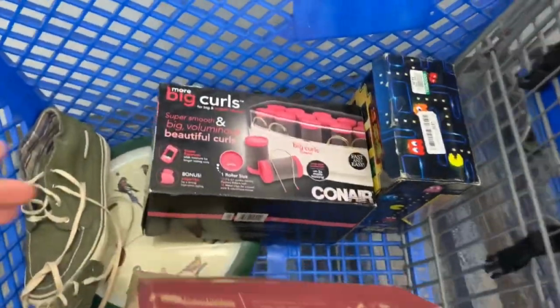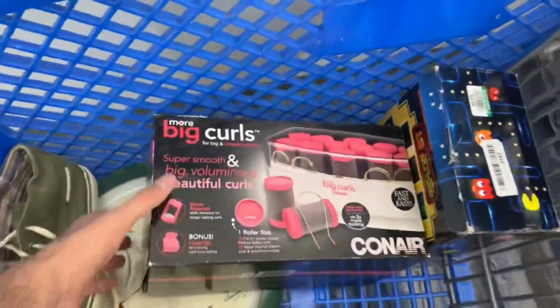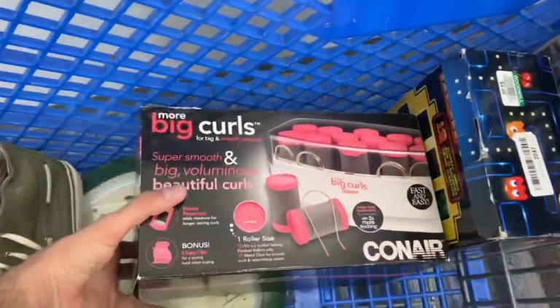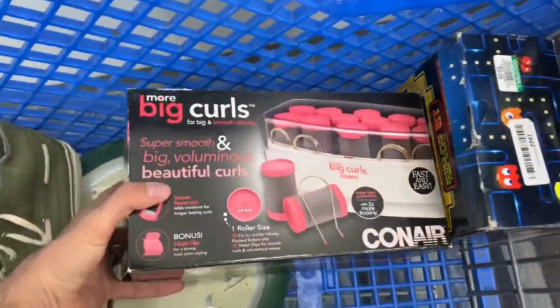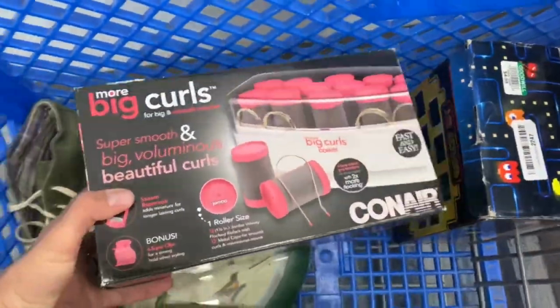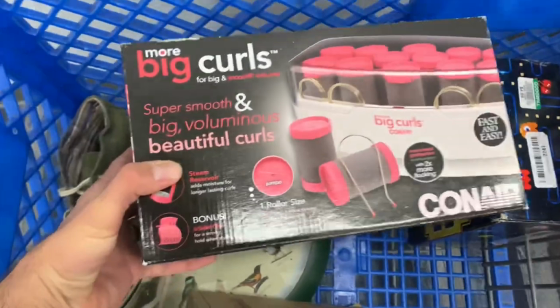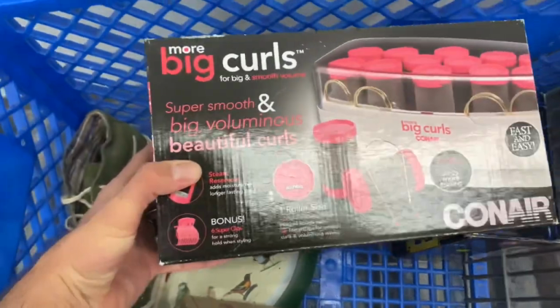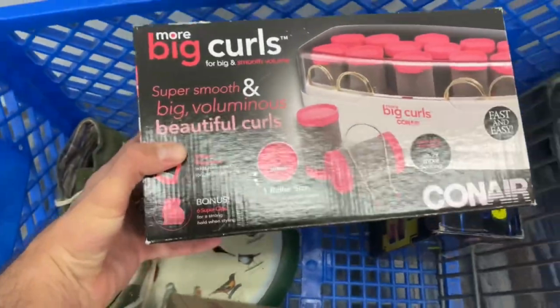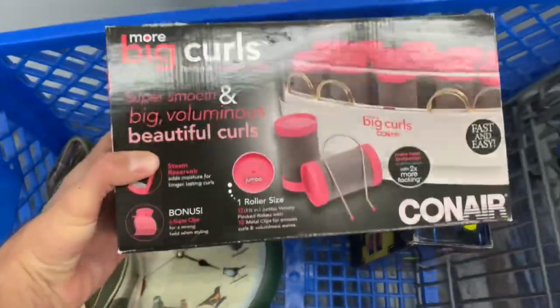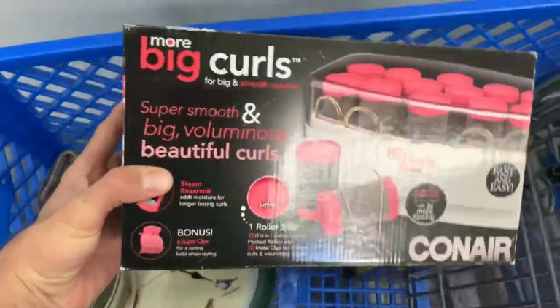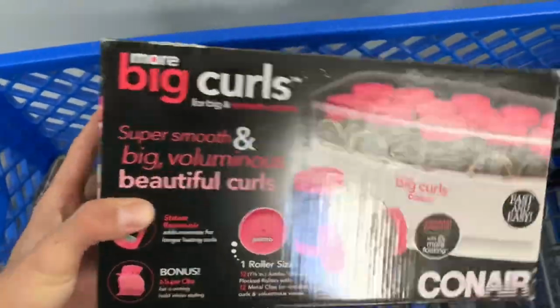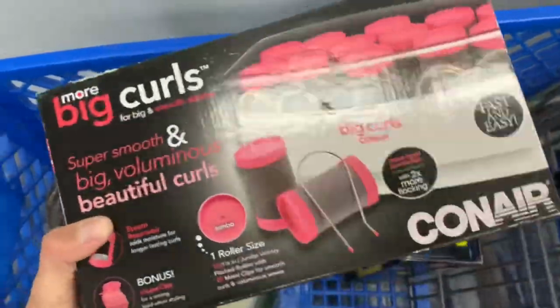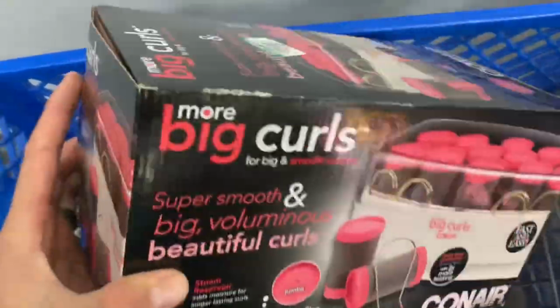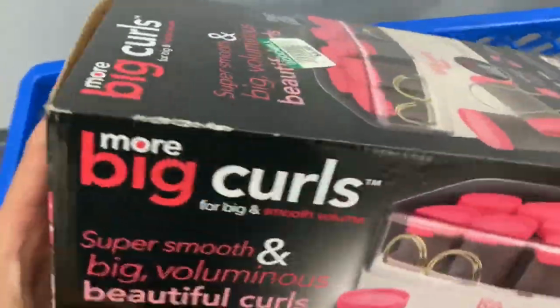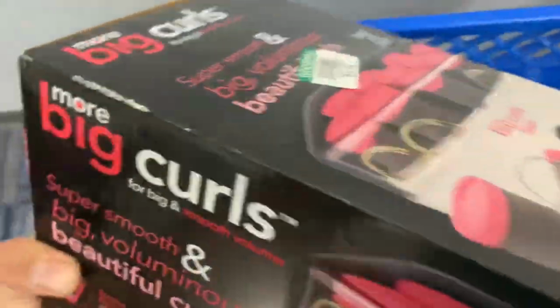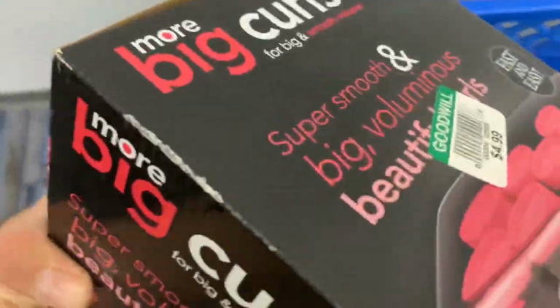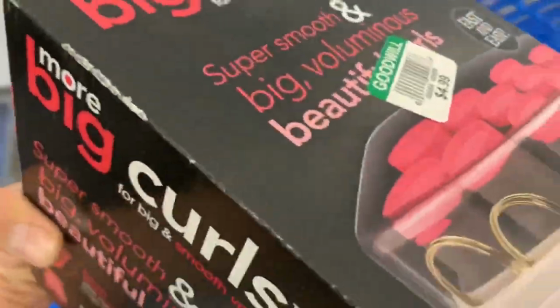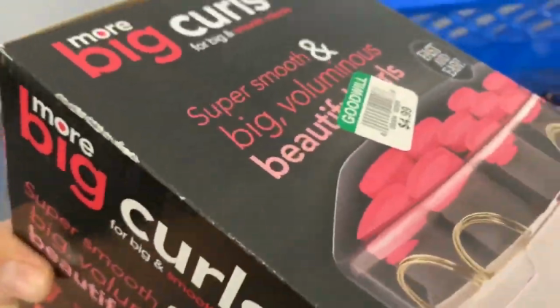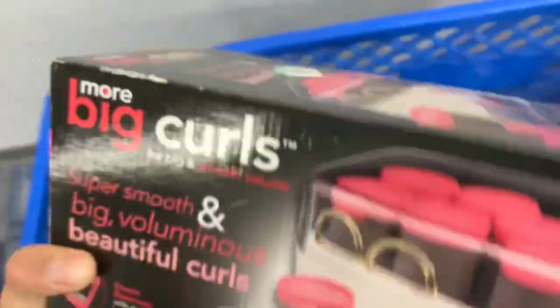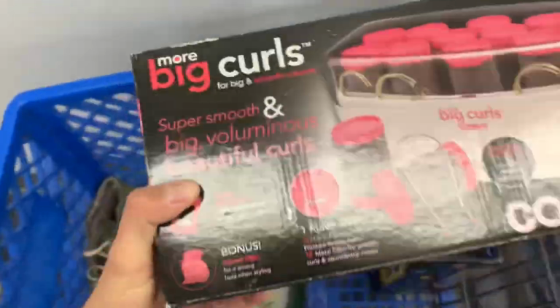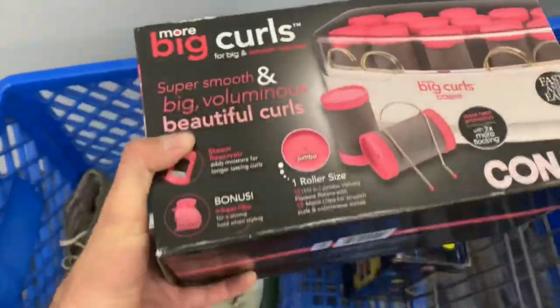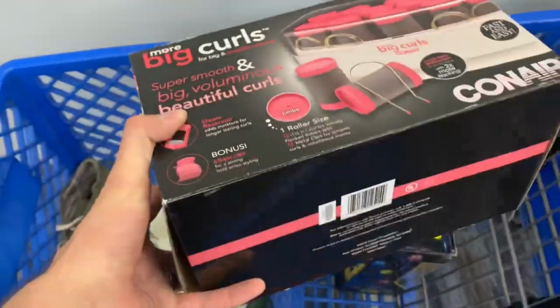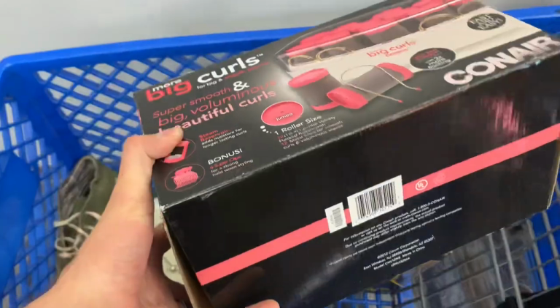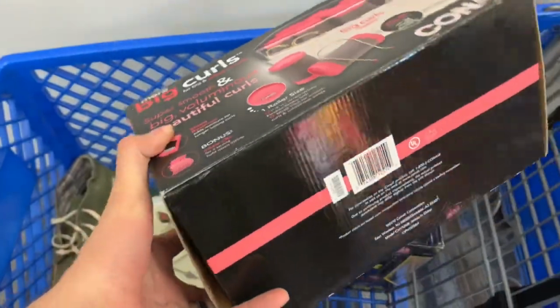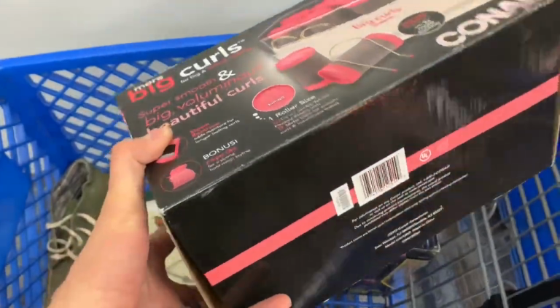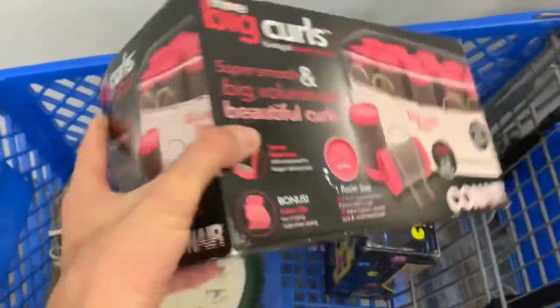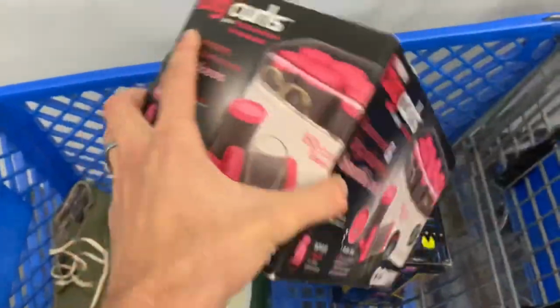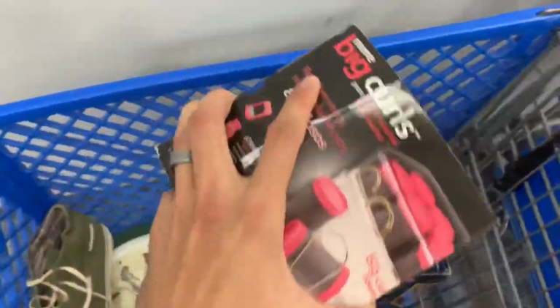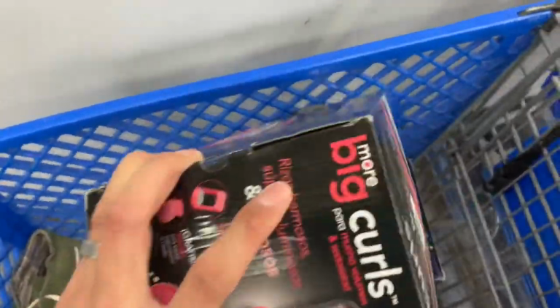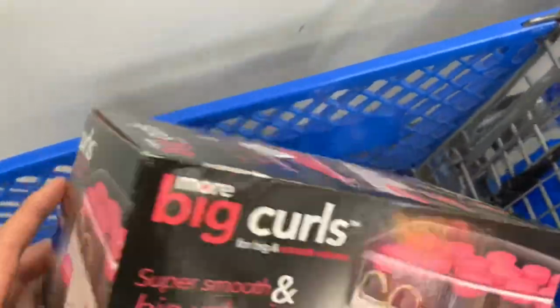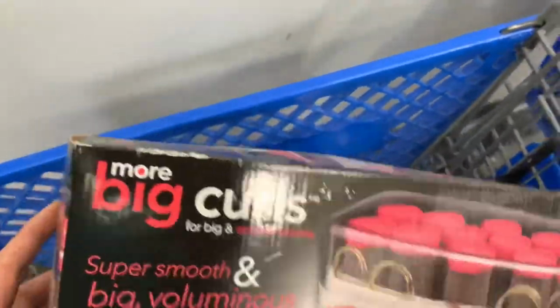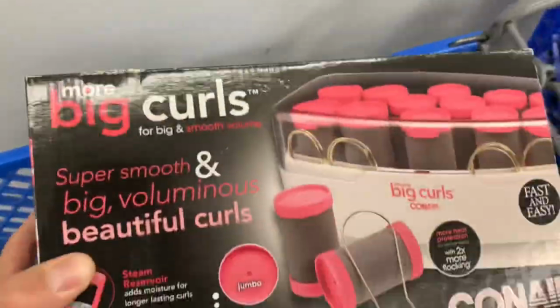Next up, this Conair Big Pearls — they want five bucks, these go anywhere from $30 to $50 plus shipping, and it's brand new, so I'm definitely going to pick it up.